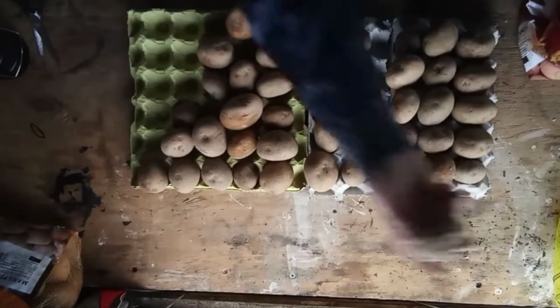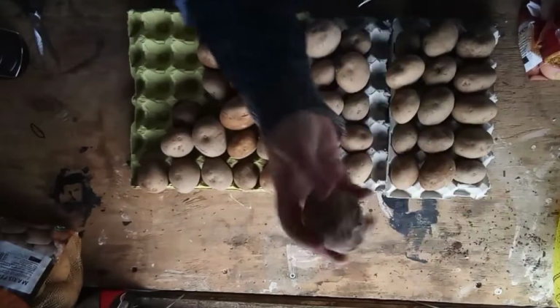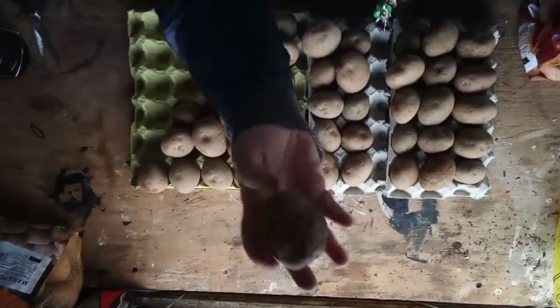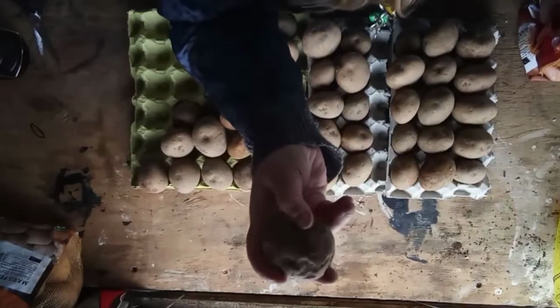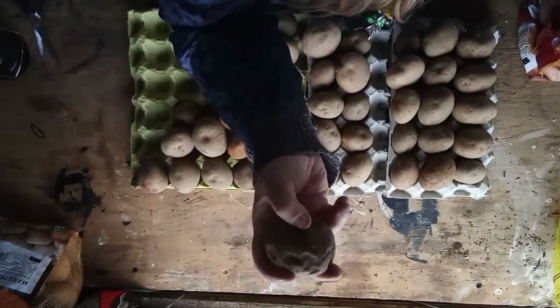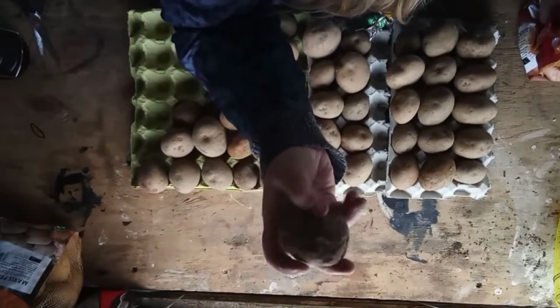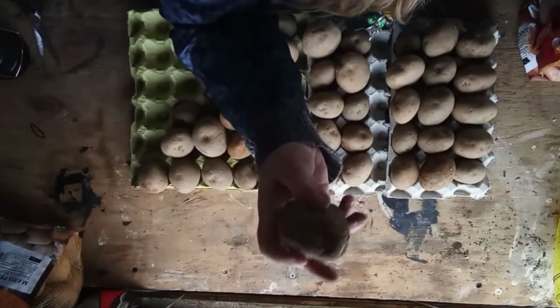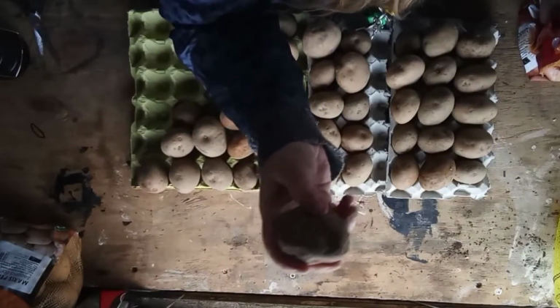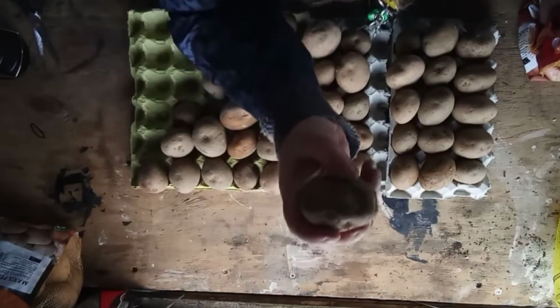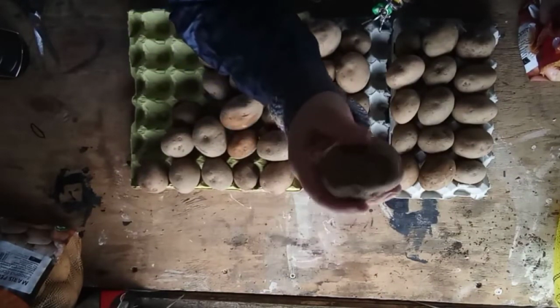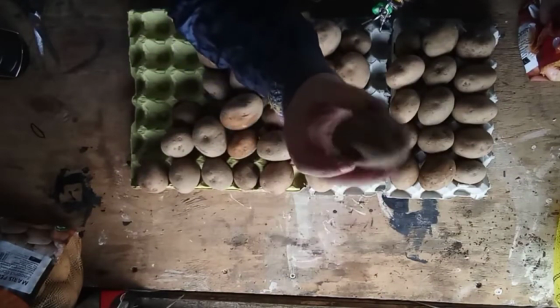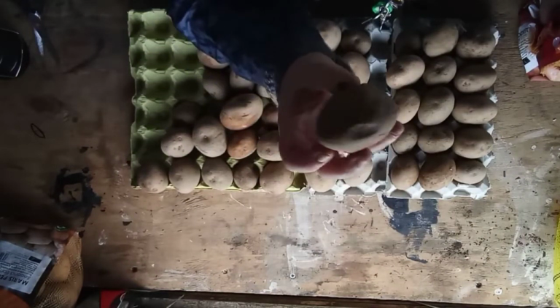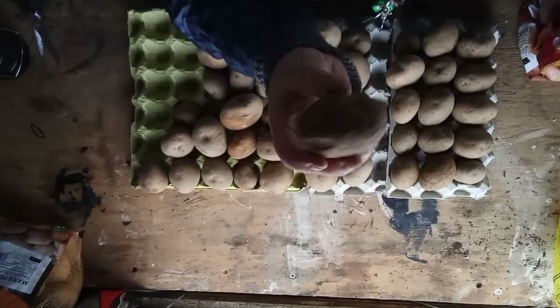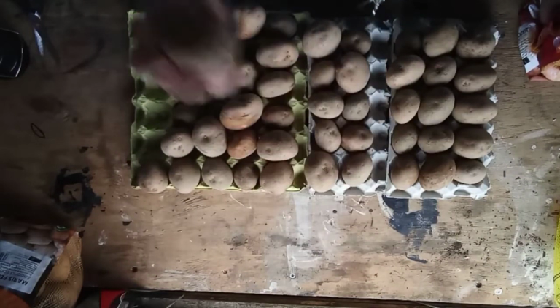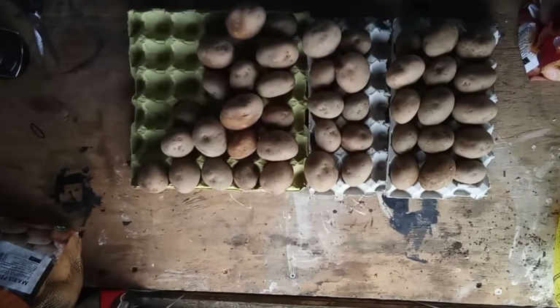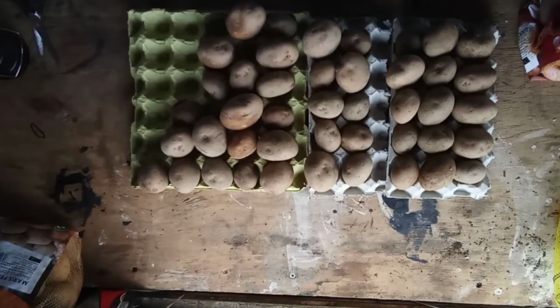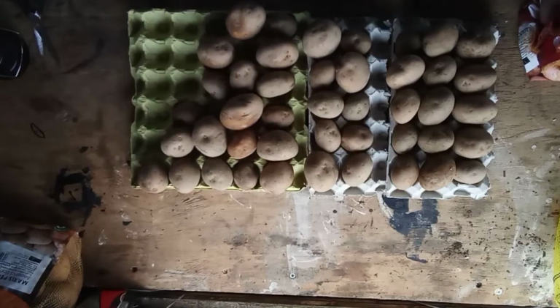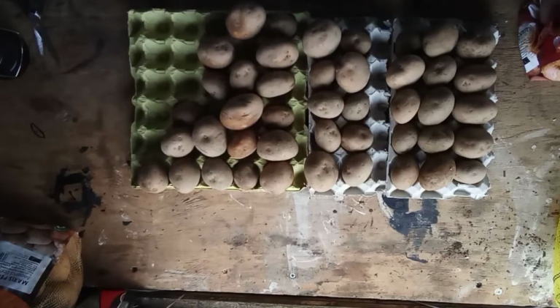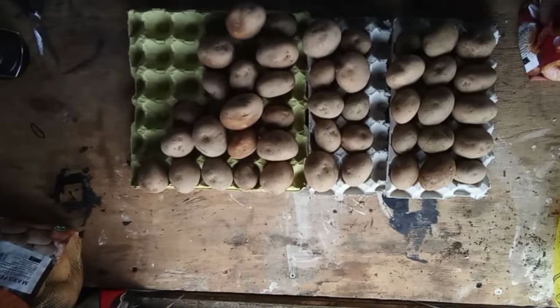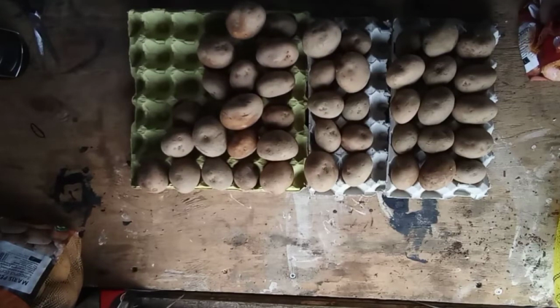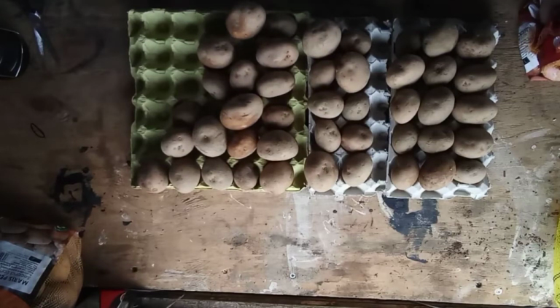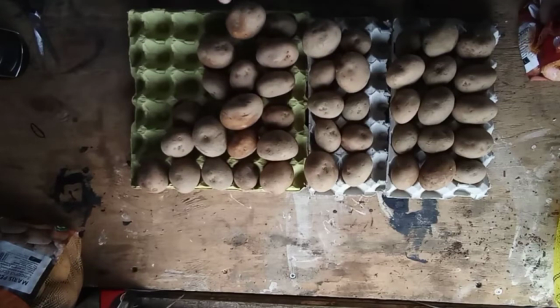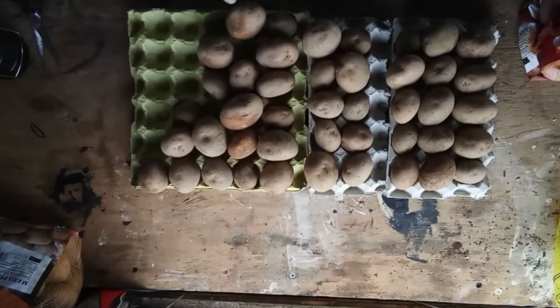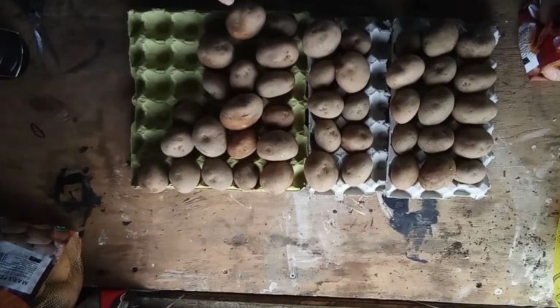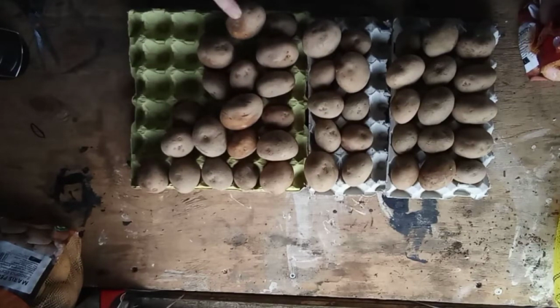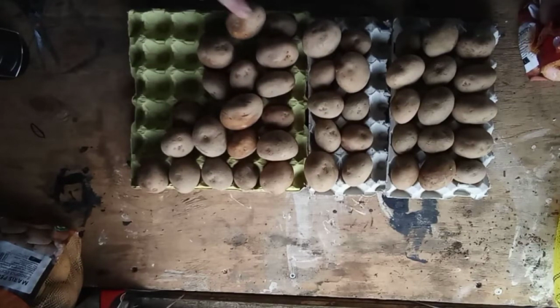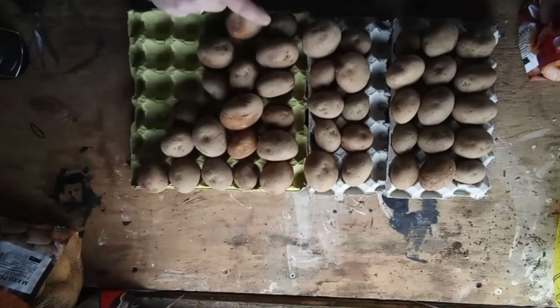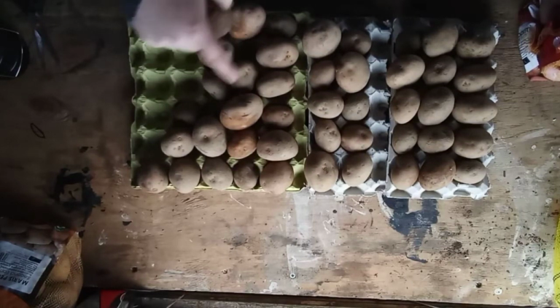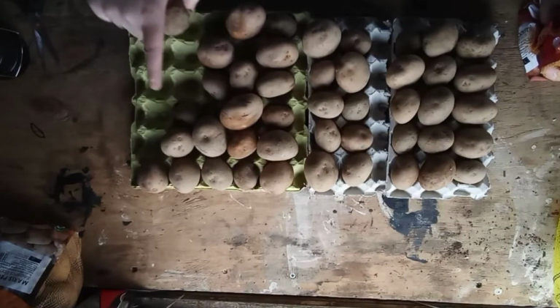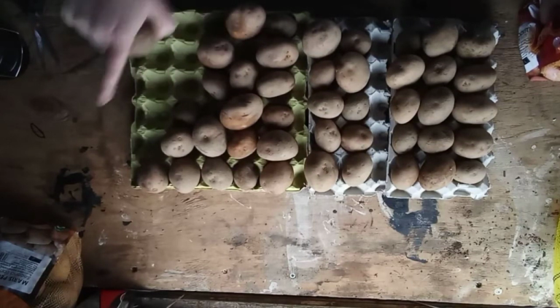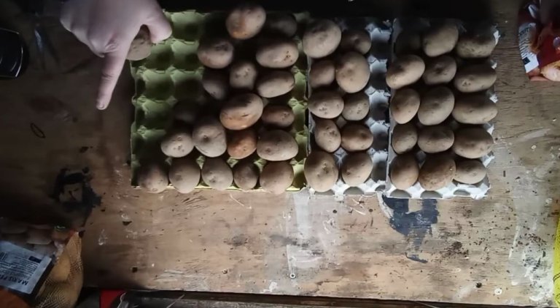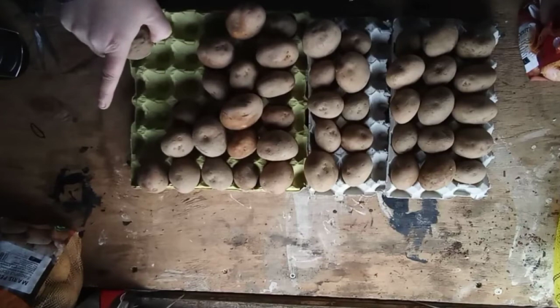I'm happy with that — I've only got one squishy potato out of the whole lot, so I'm quite pleased with that. That's a lot of potatoes there, and that's just the first earlies. I'm going to see if I can find something to put the second earlies in.